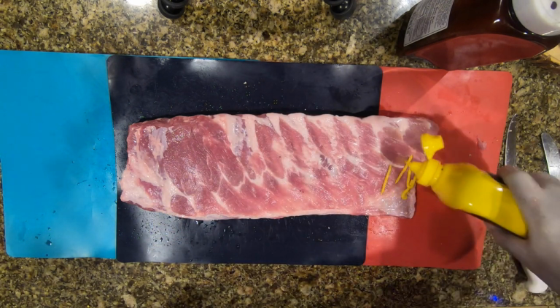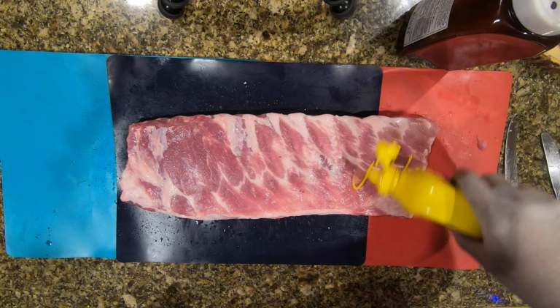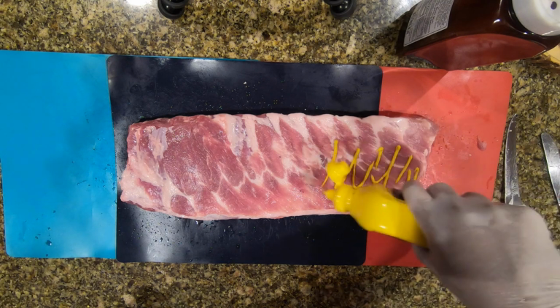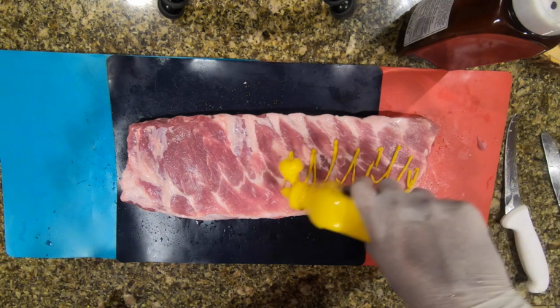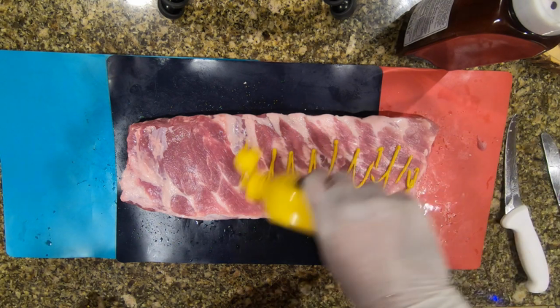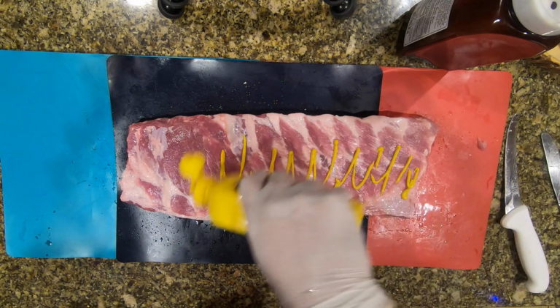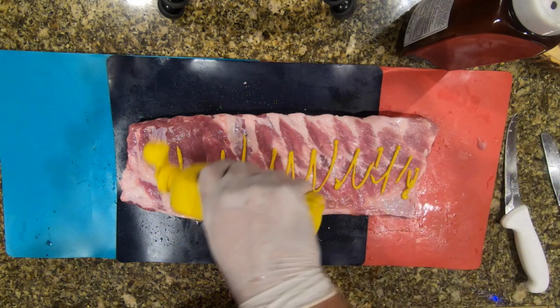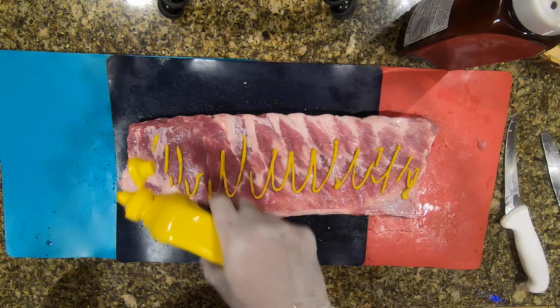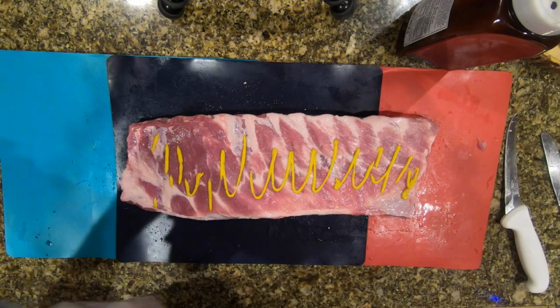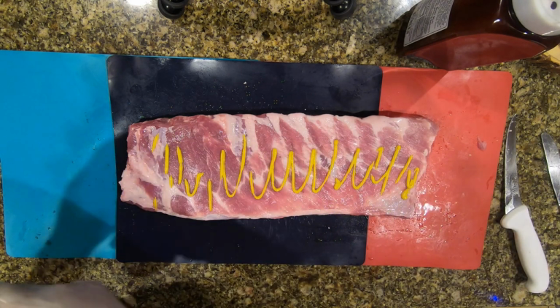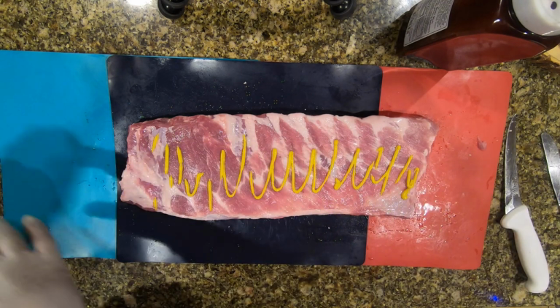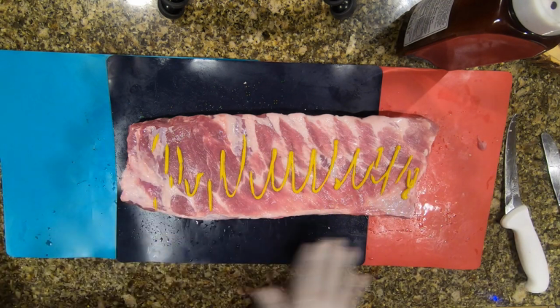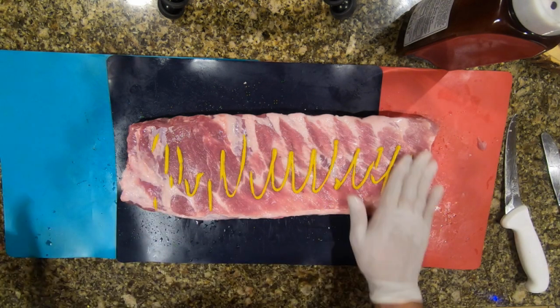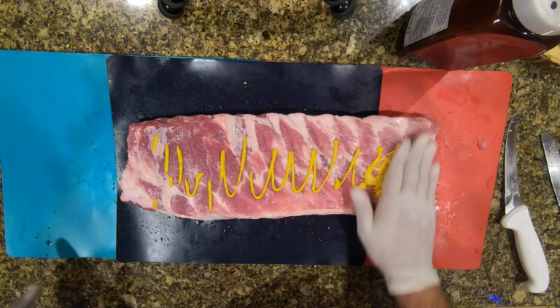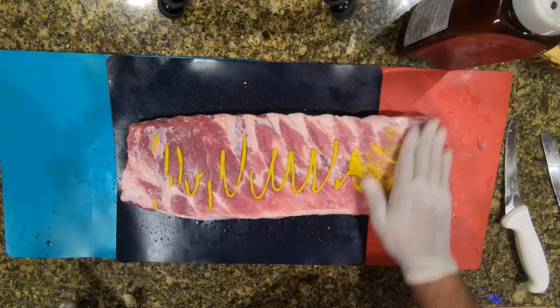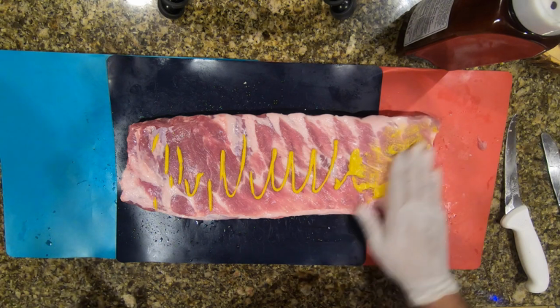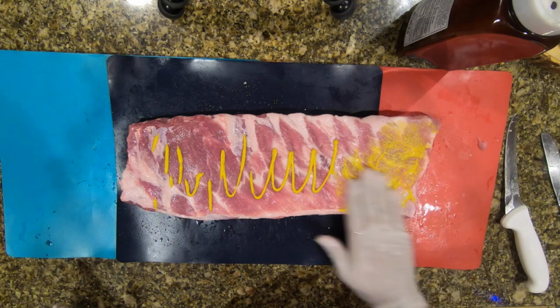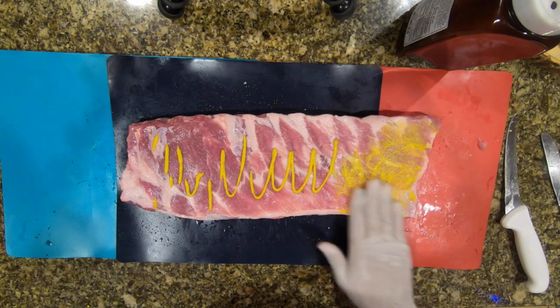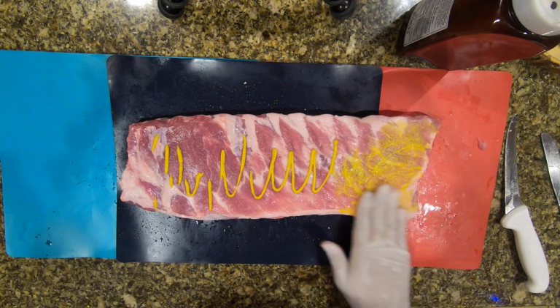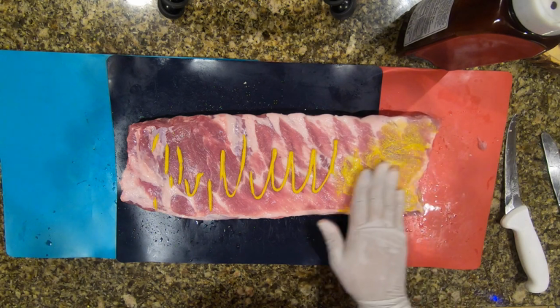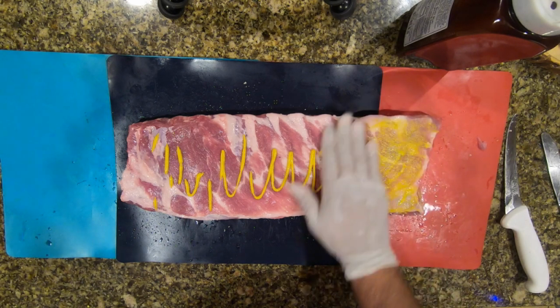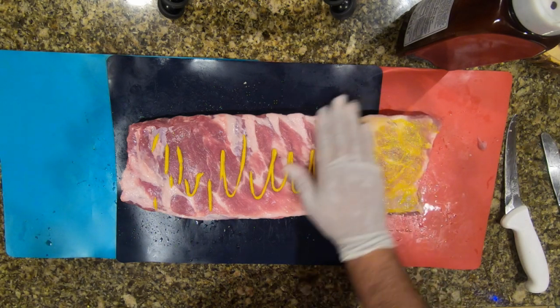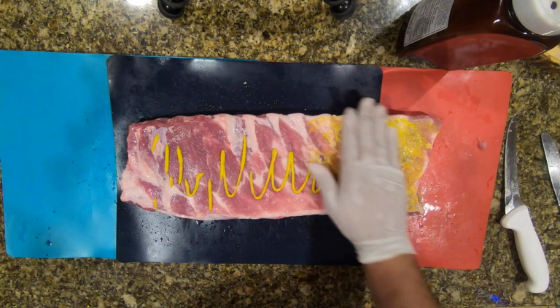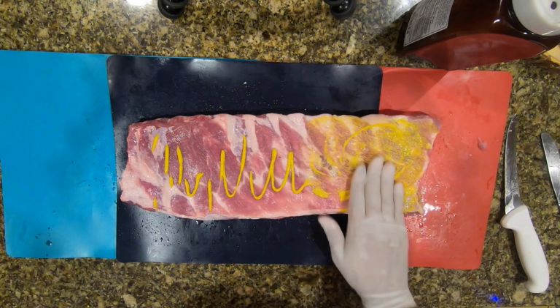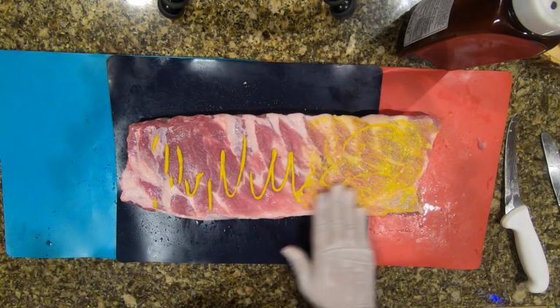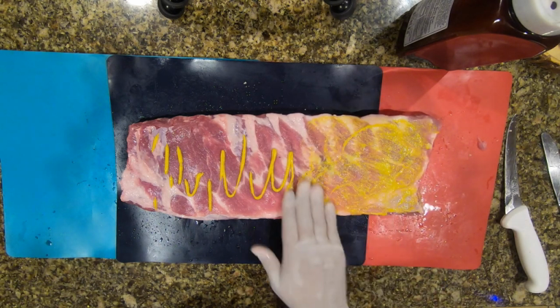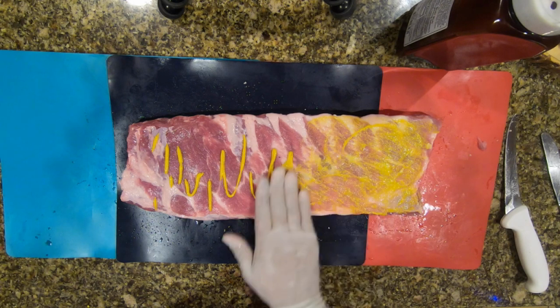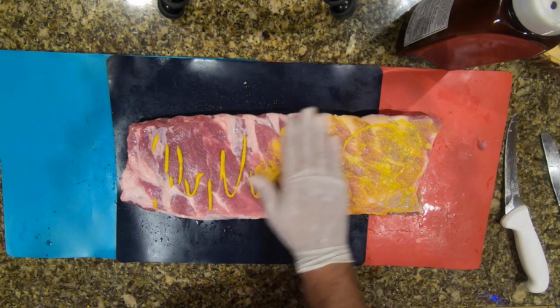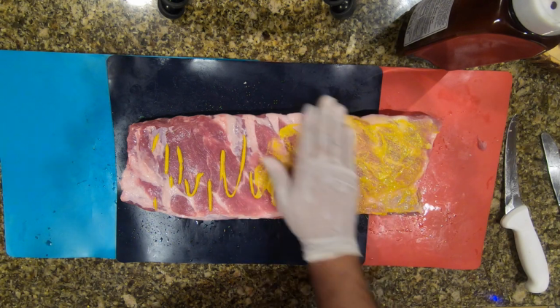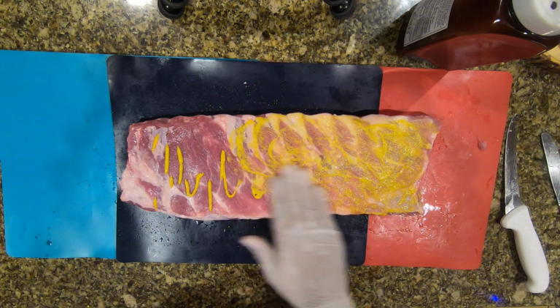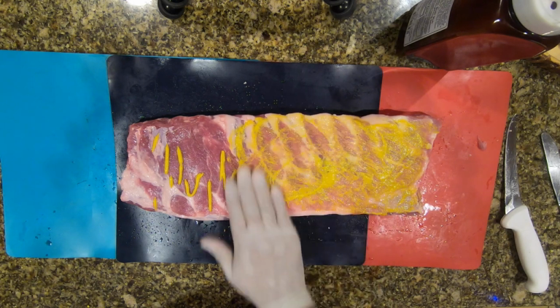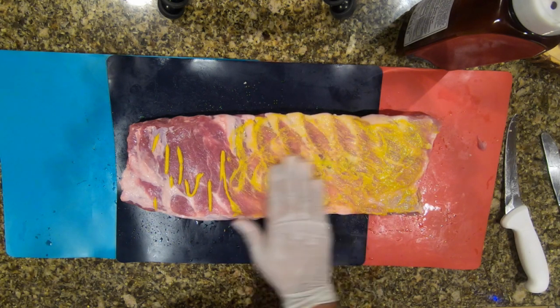You can use olive oil, or if you want a hot spicy taste you can use Sriracha. With mustard, you don't really taste it — it's purely so that when you throw your rub on there it sticks to the rib and doesn't come off in the process.